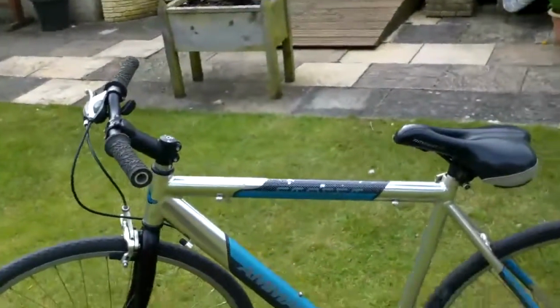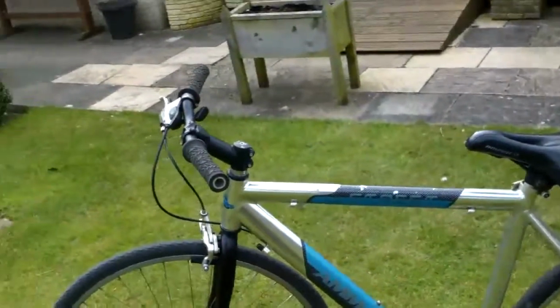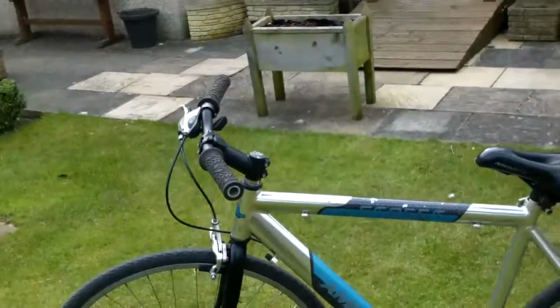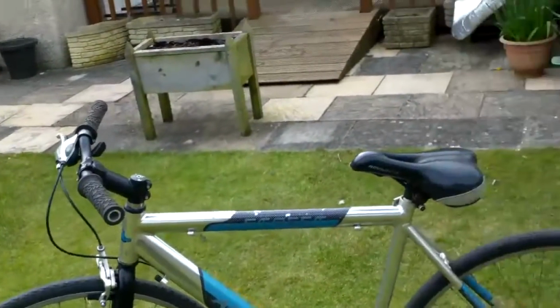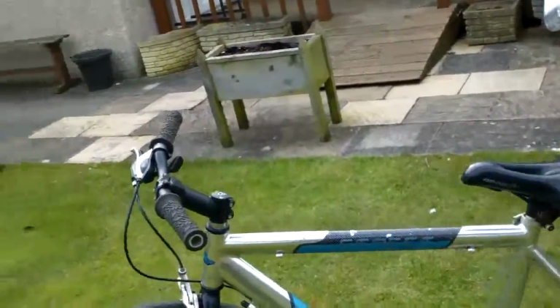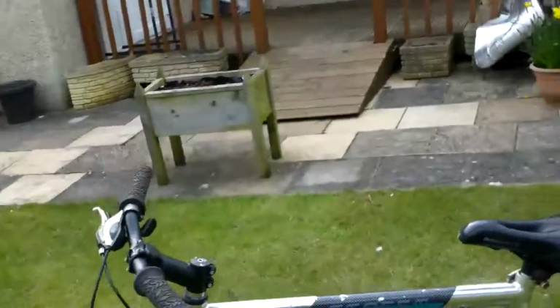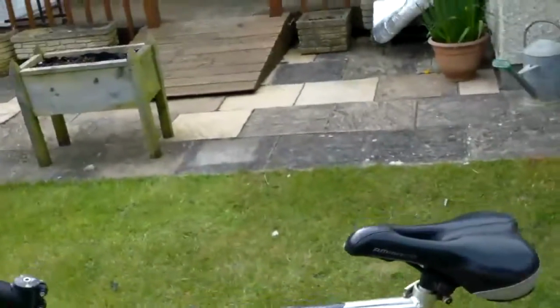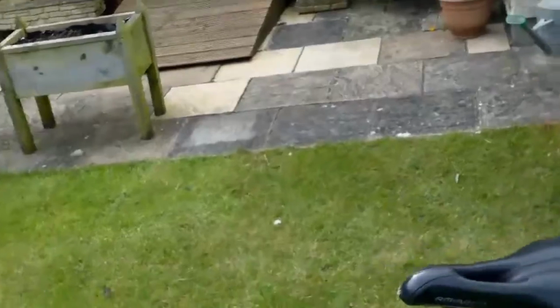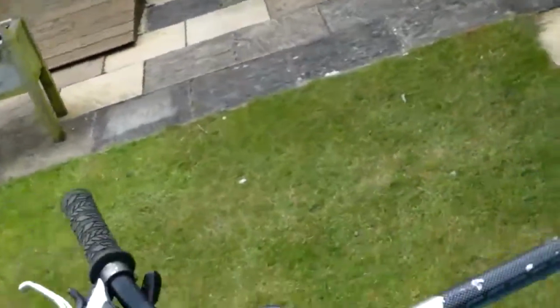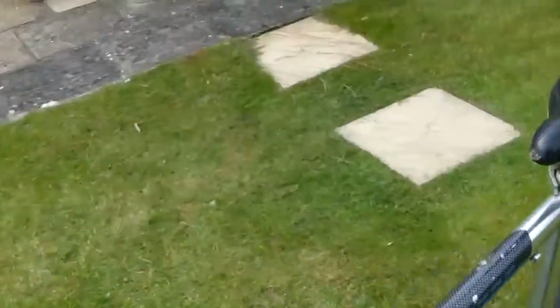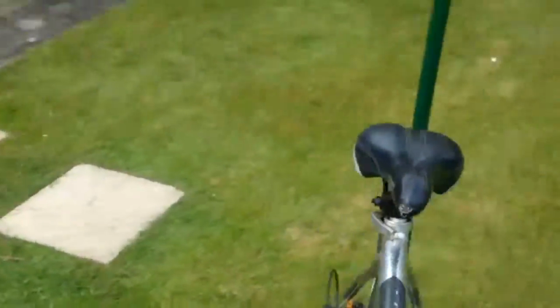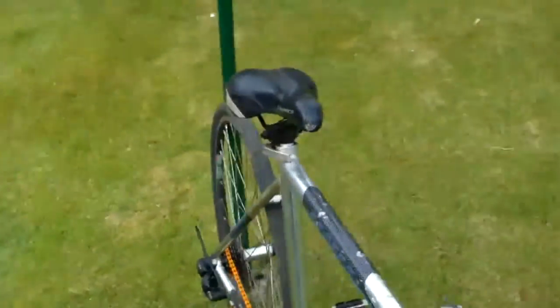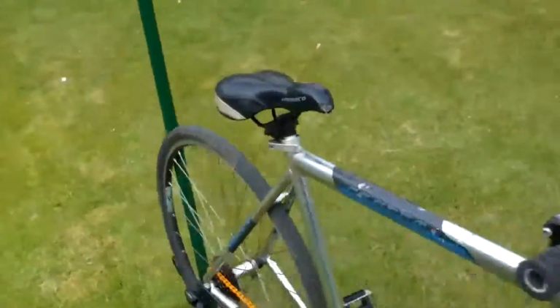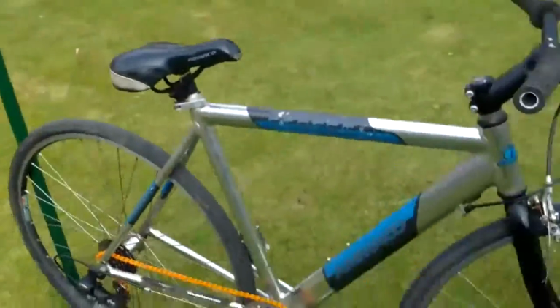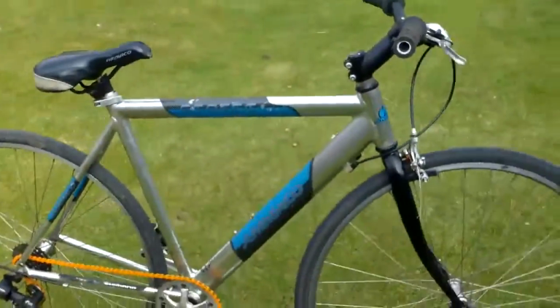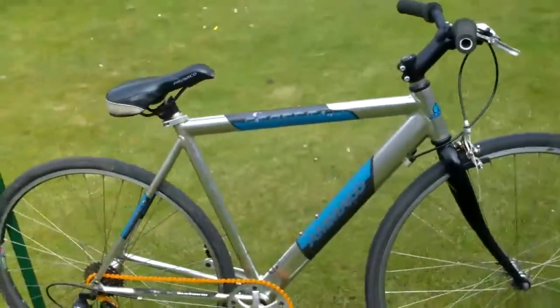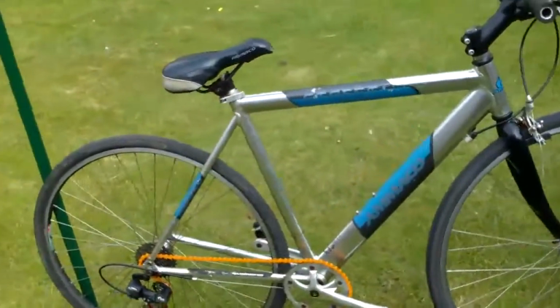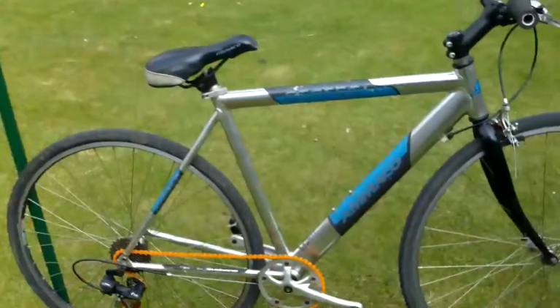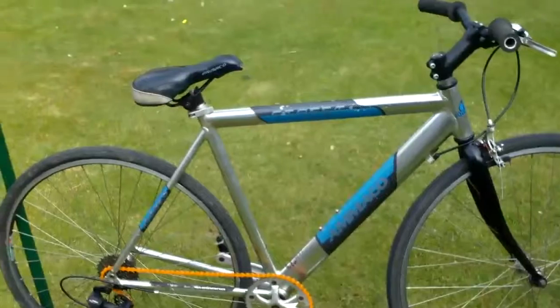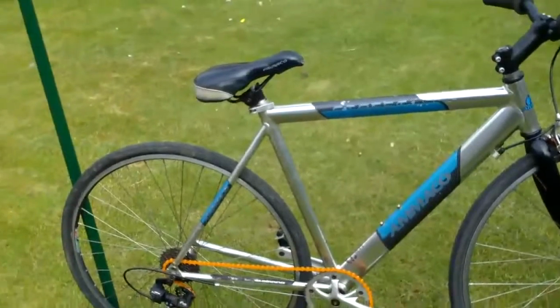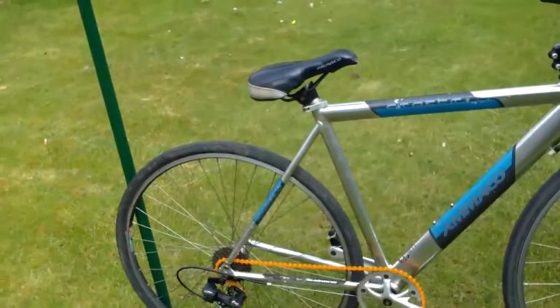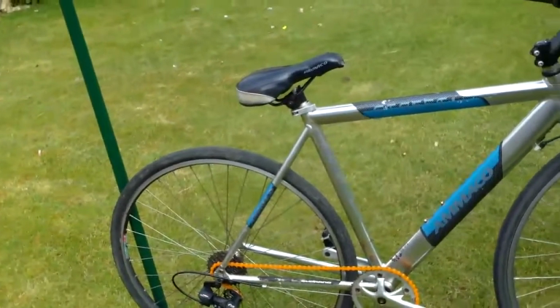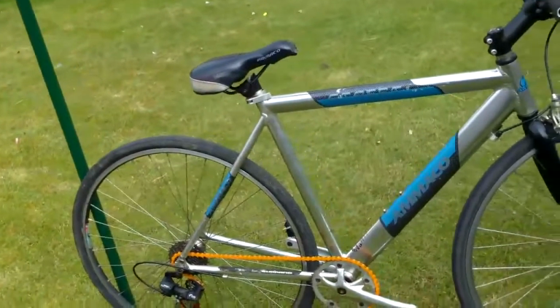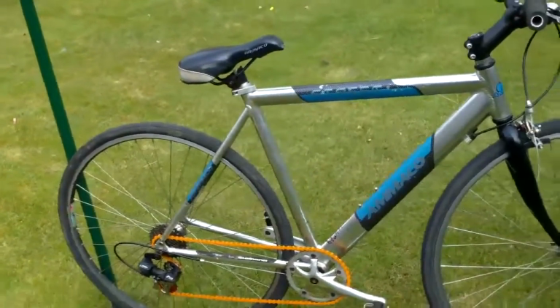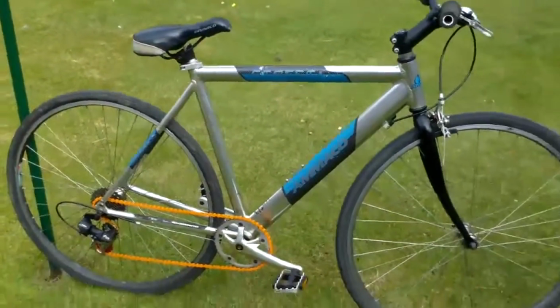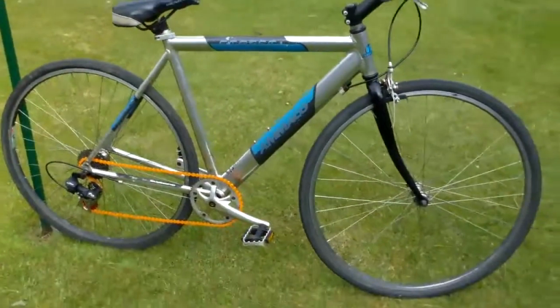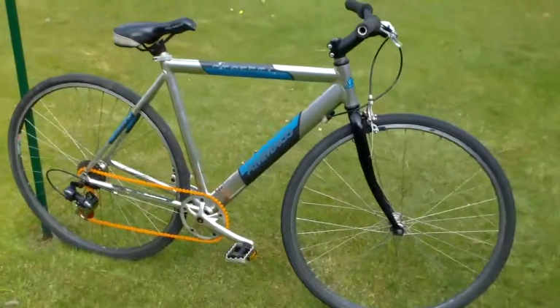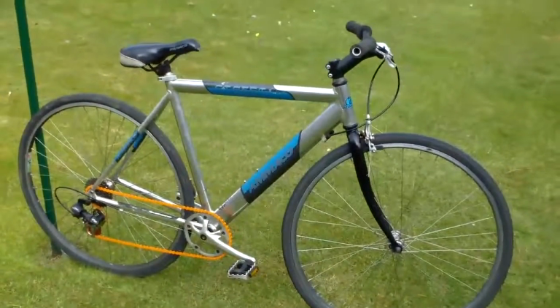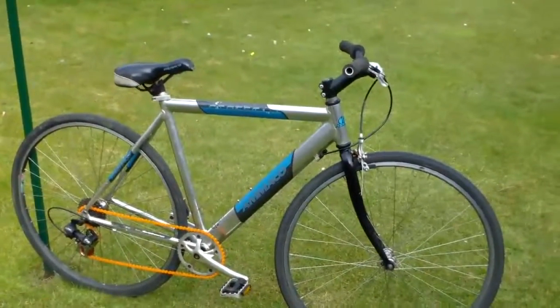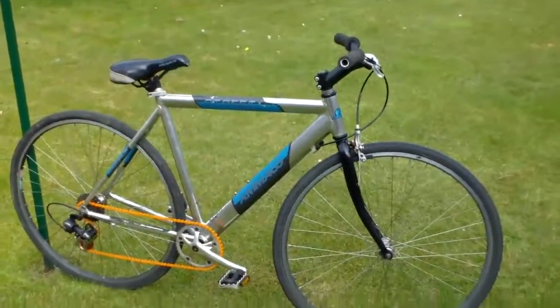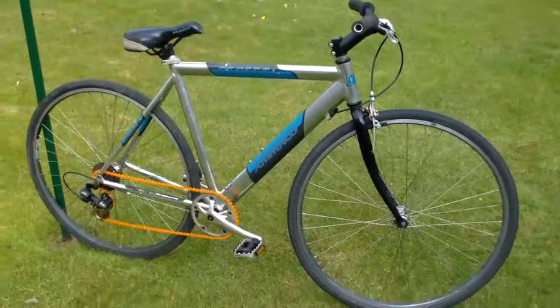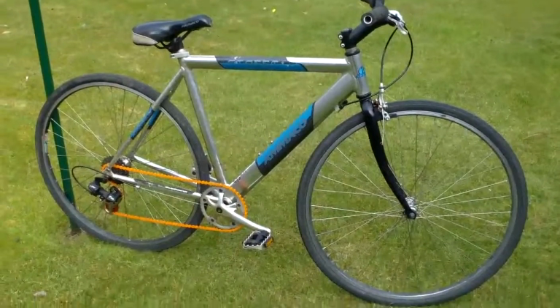It goes pretty well. It needs a big clean up still. But for what it is — £2.50 — found under a huge pile of rubbish. So yeah, that's that one.